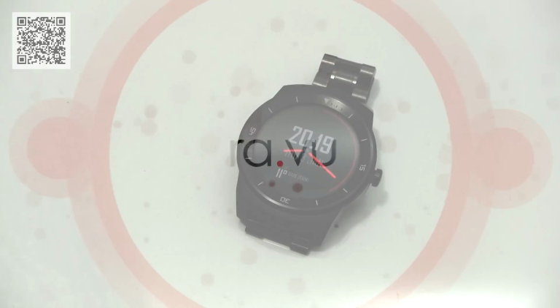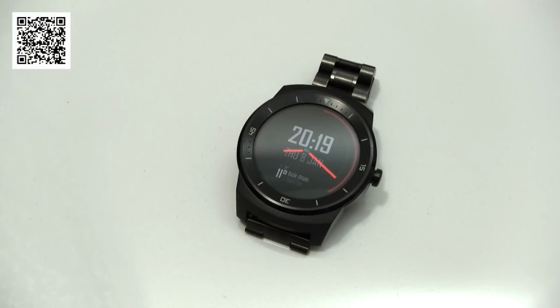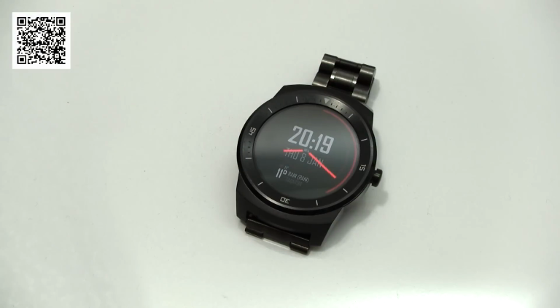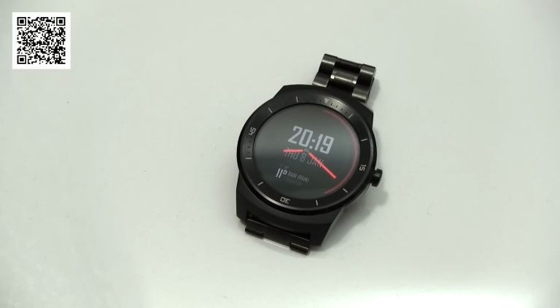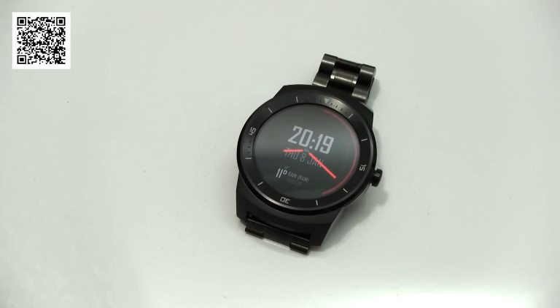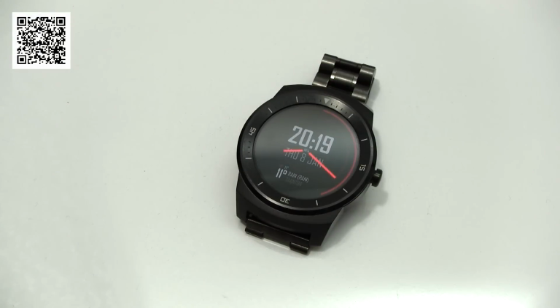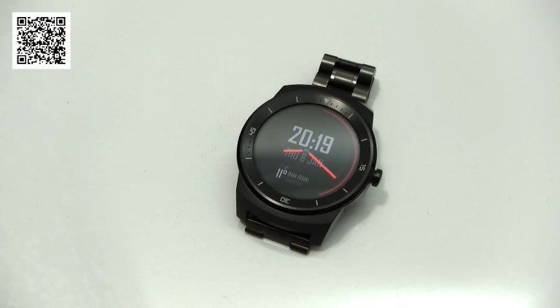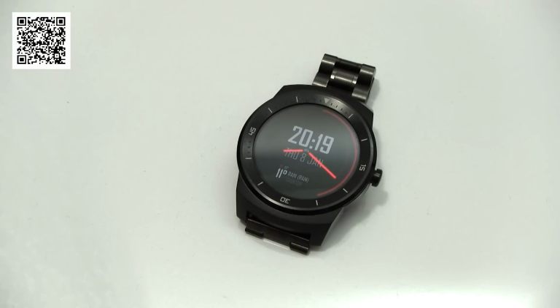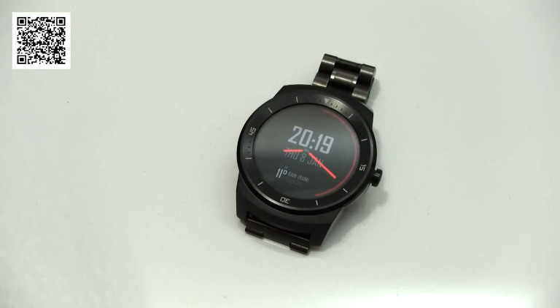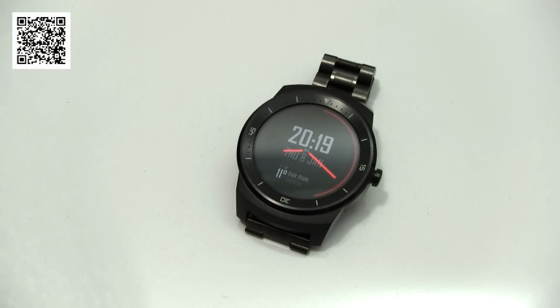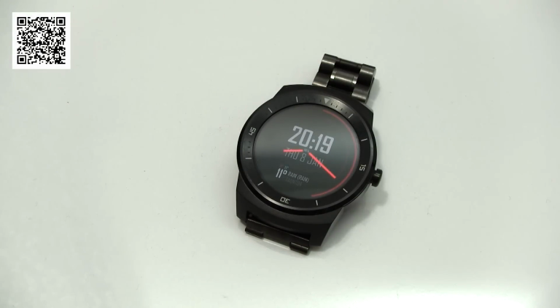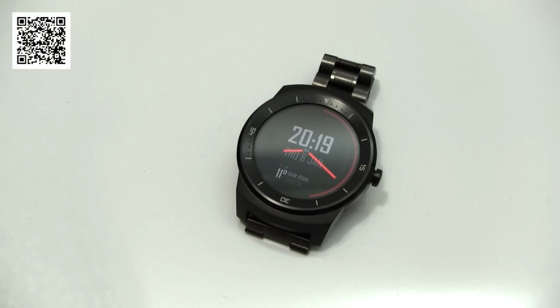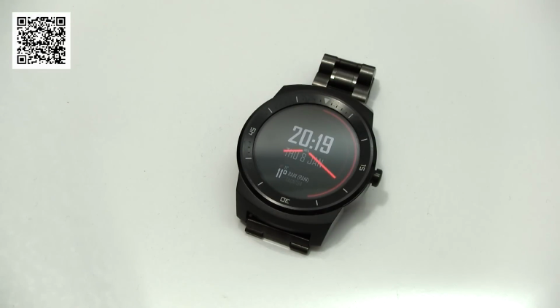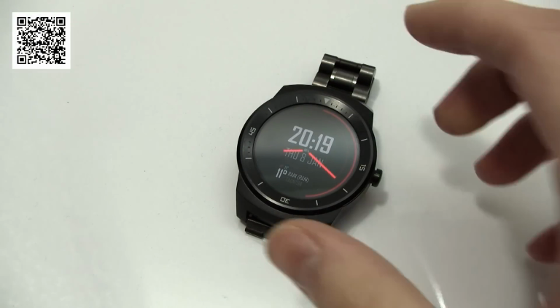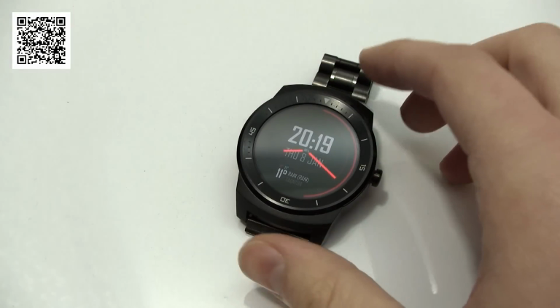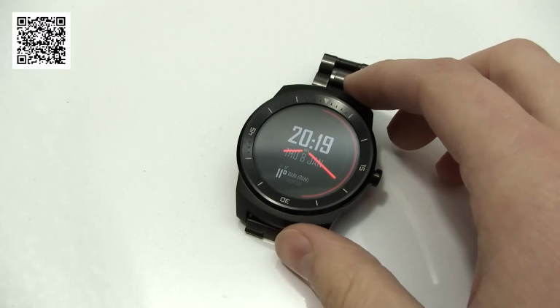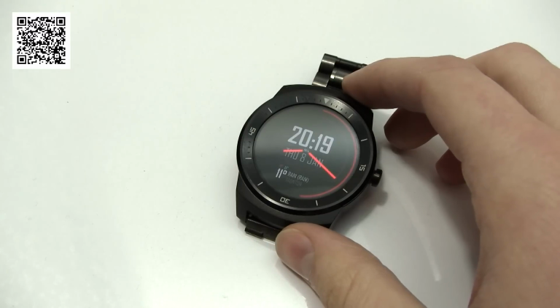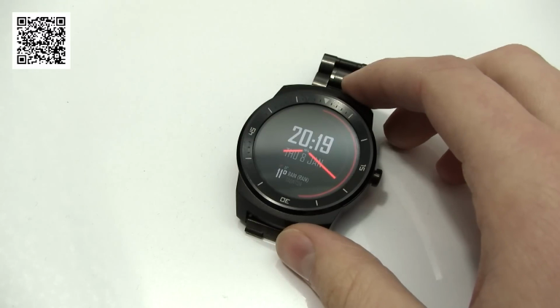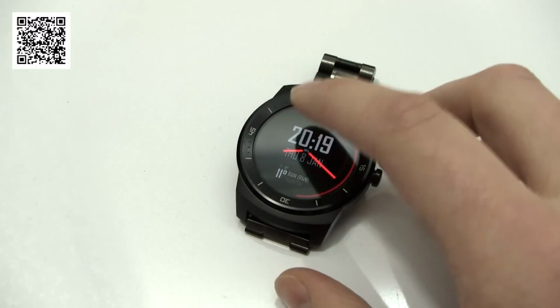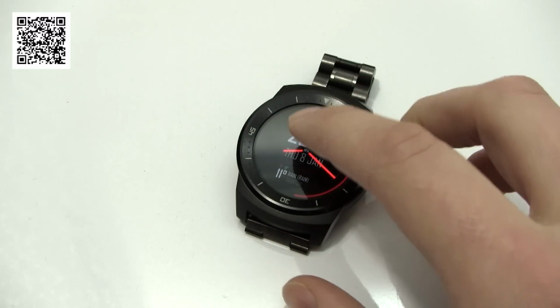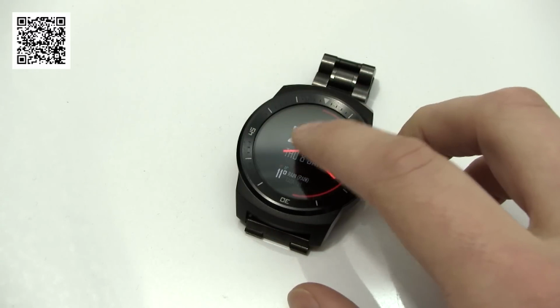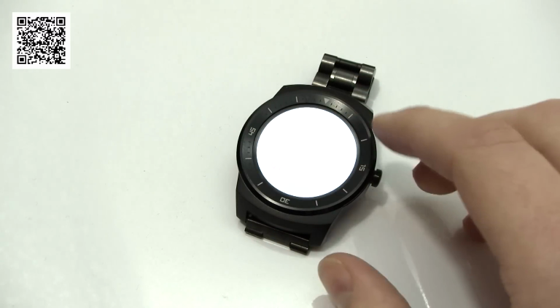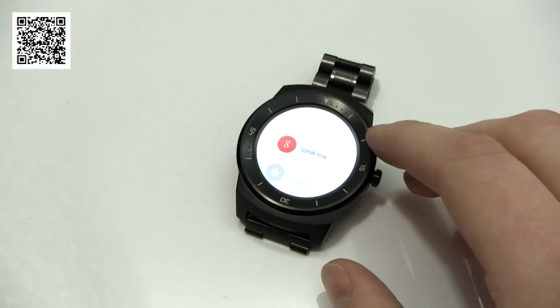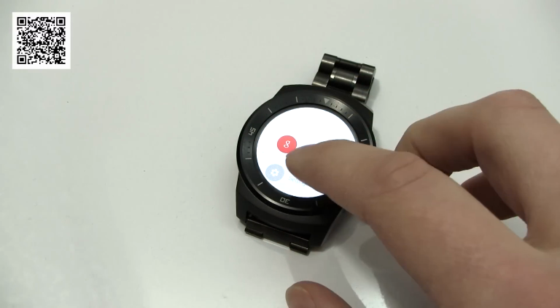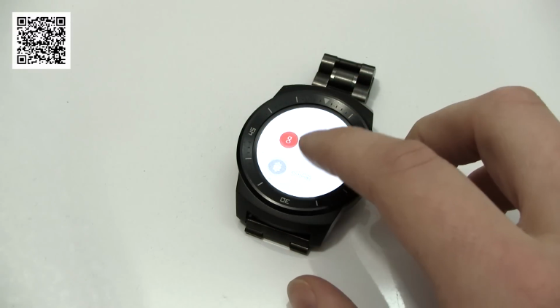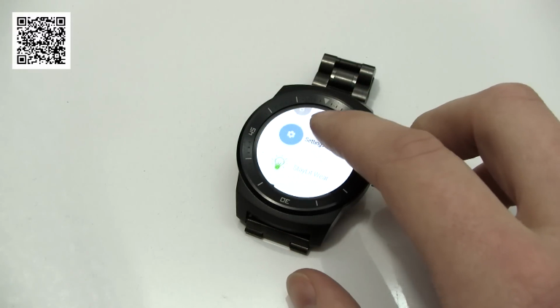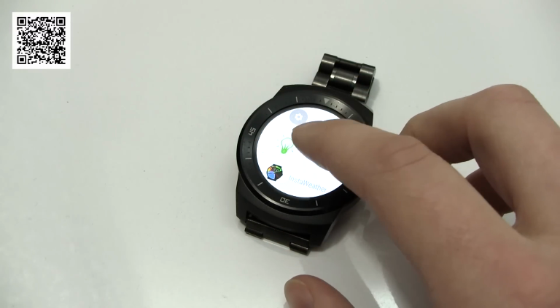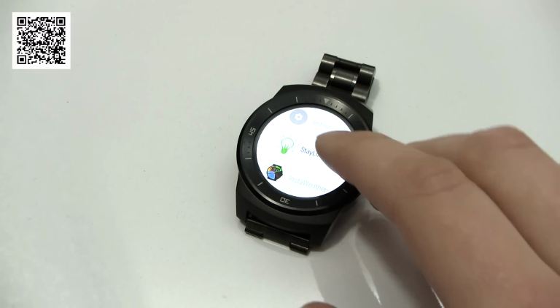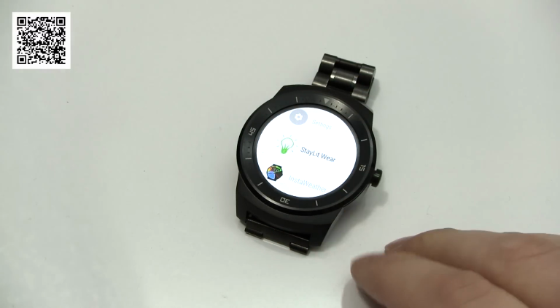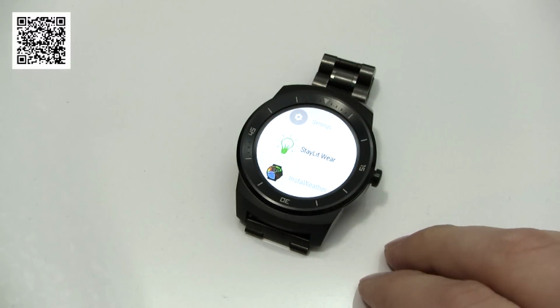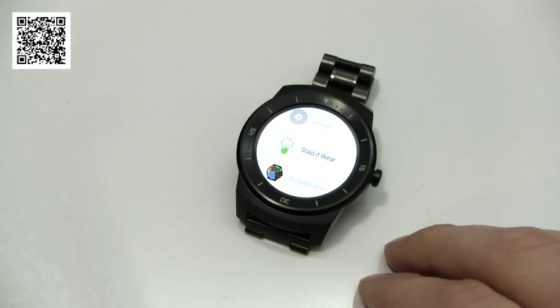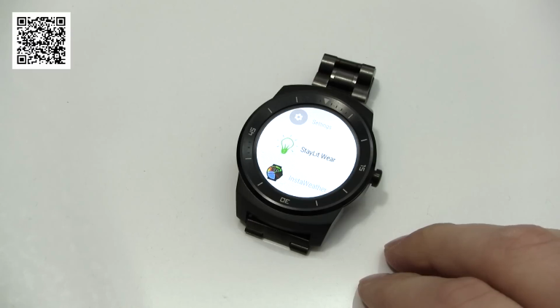Hi guys, it's Daz here from Review and I've got a really useful app review for you today. This one's called Stay Lit Wear and it basically enhances some of the built-in functionality in Android Wear.